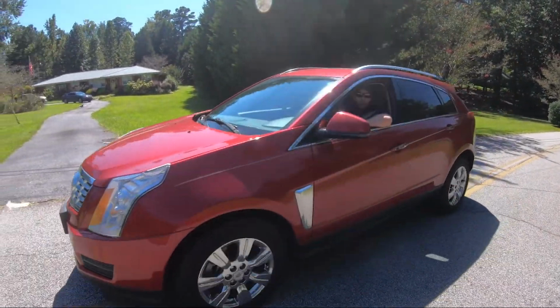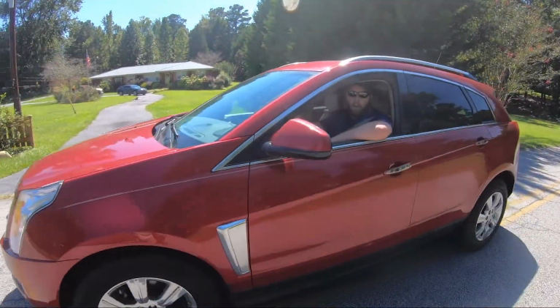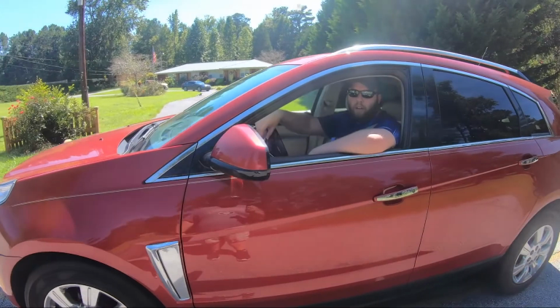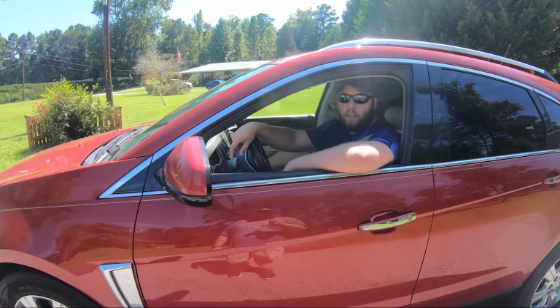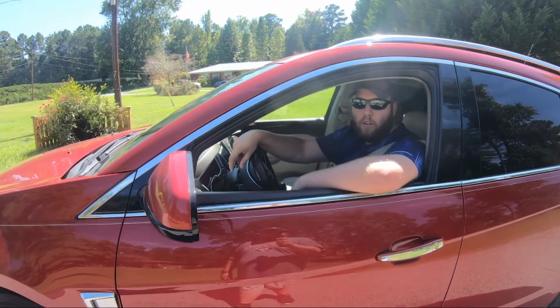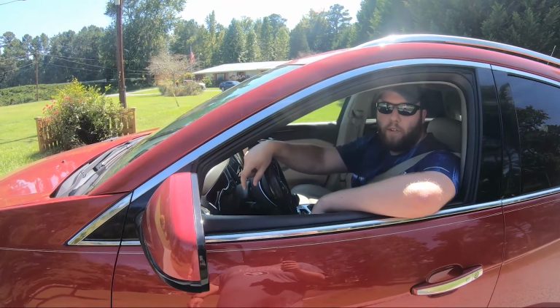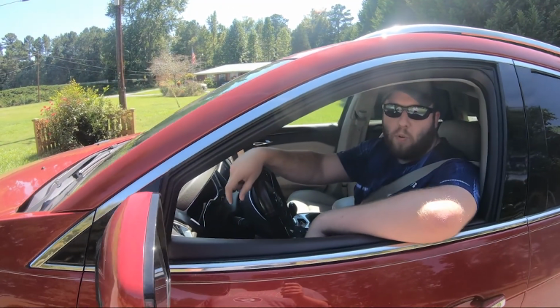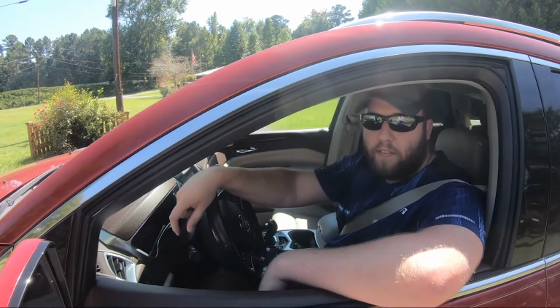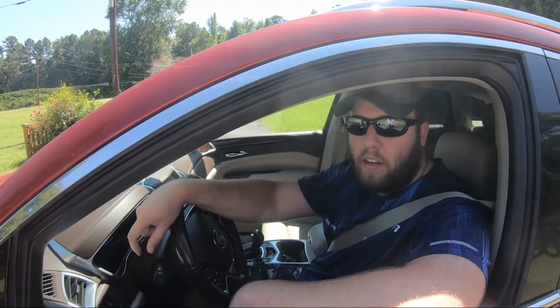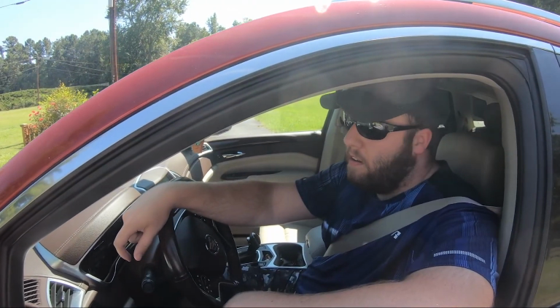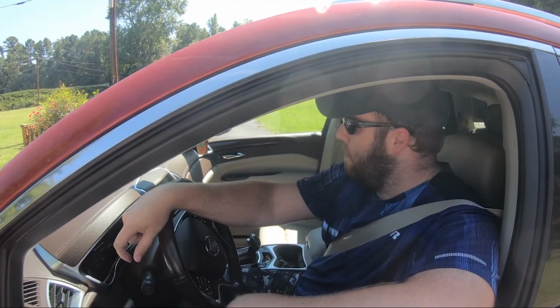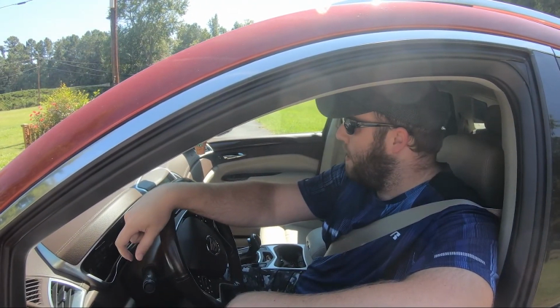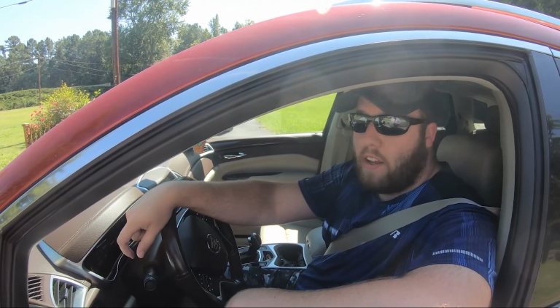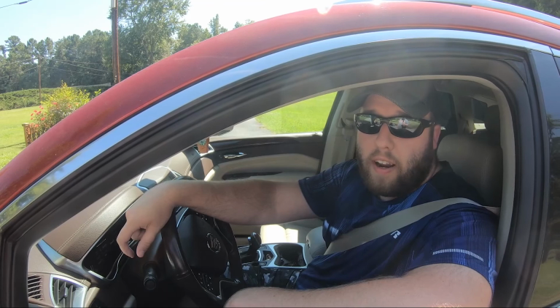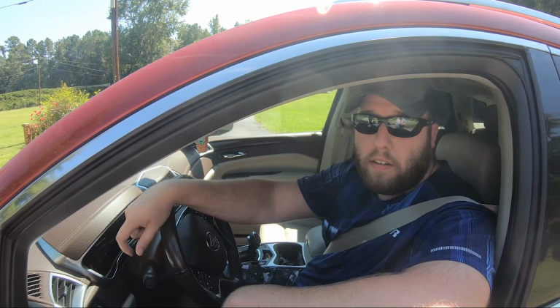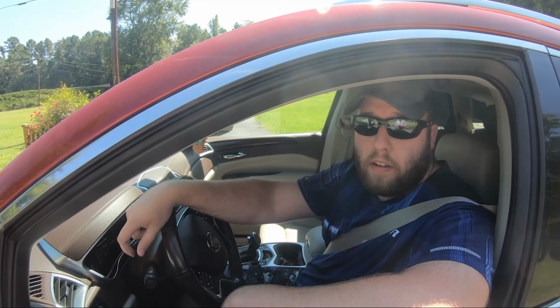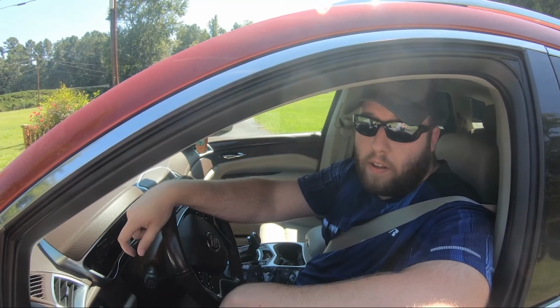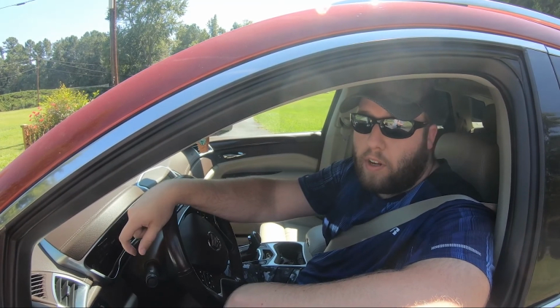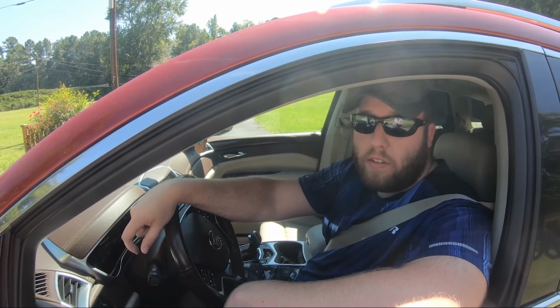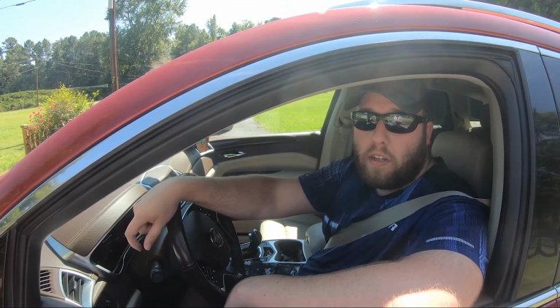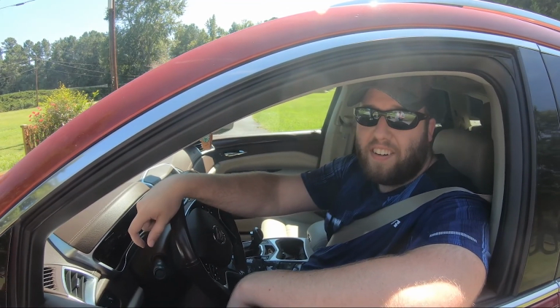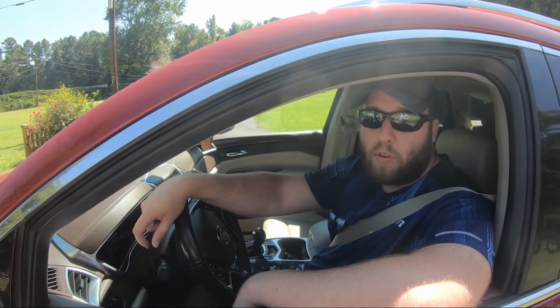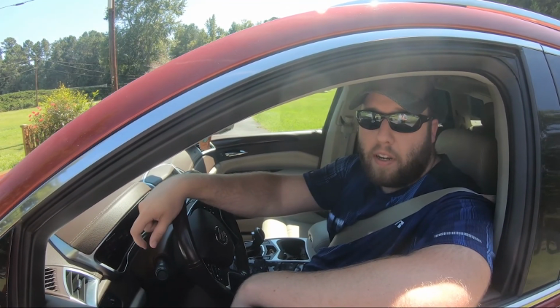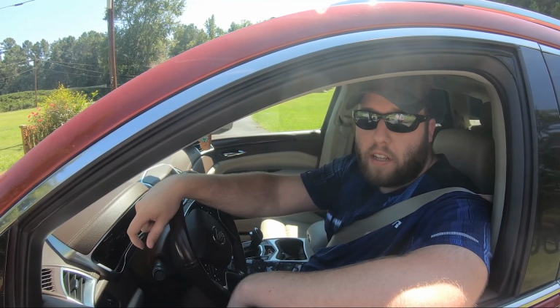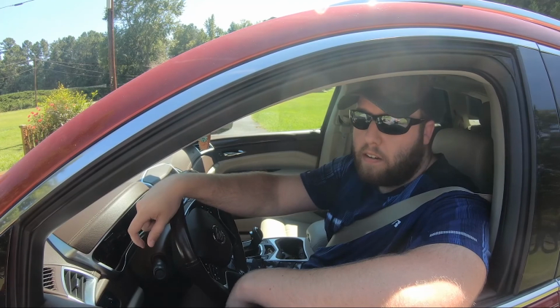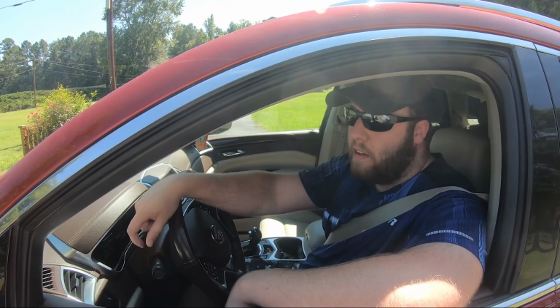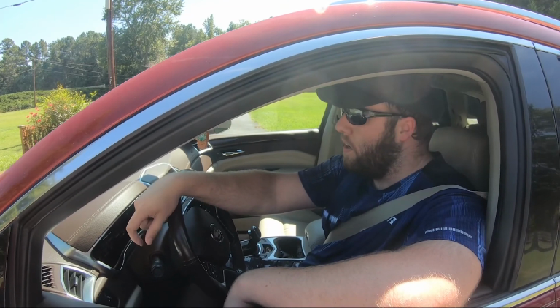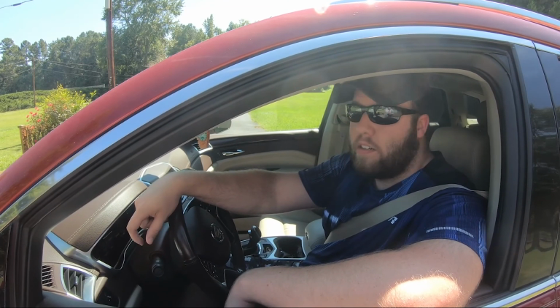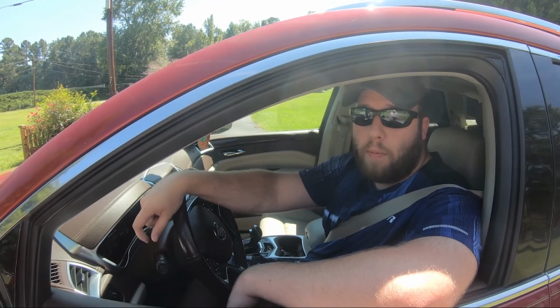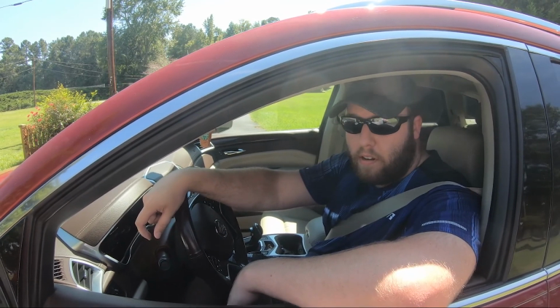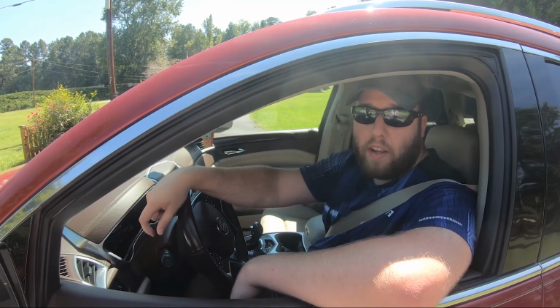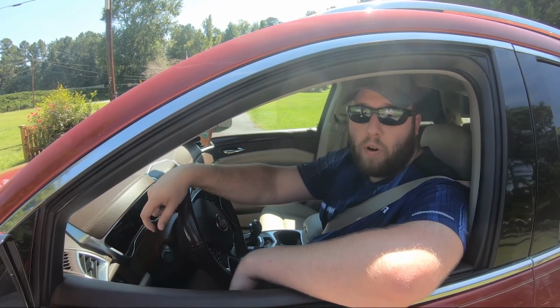Alright everyone, this concludes our review of the 2015 Cadillac SRX. If you liked the video, please consider subscribing and give us a like. If not, just let us know in the comments. Y'all have a good day and thanks for watching.